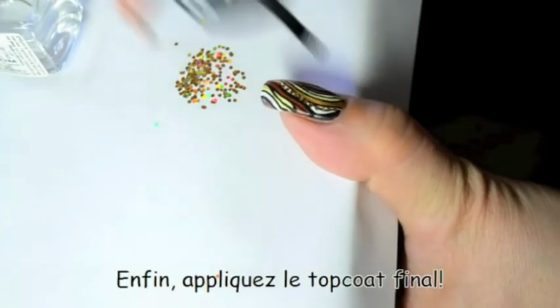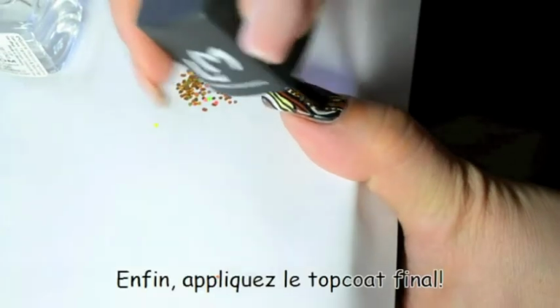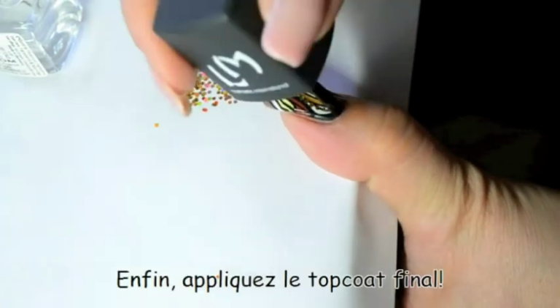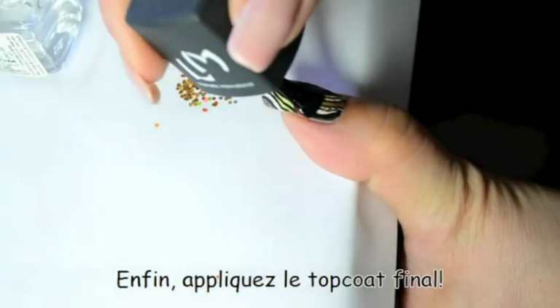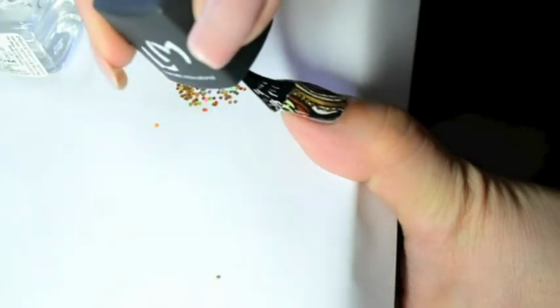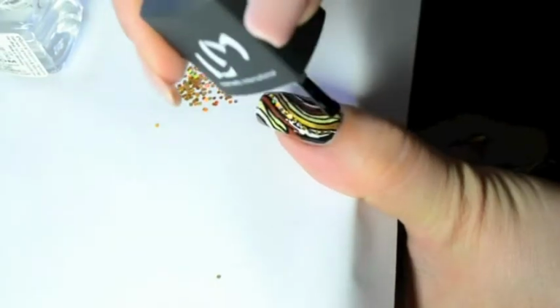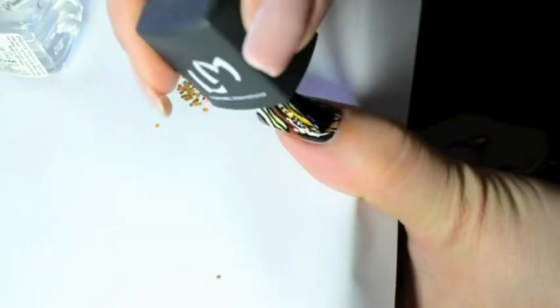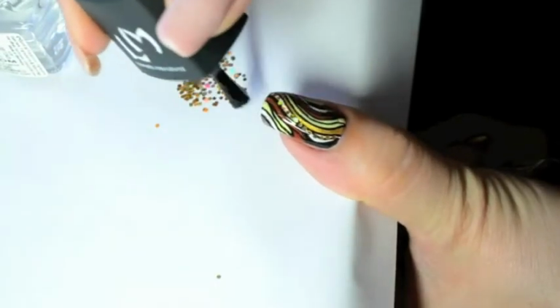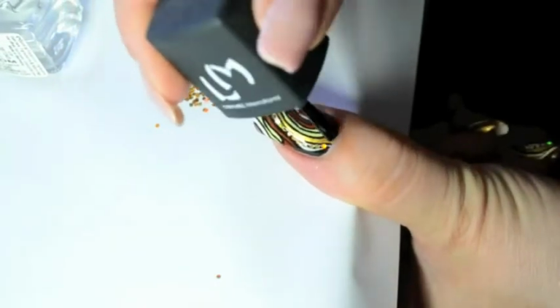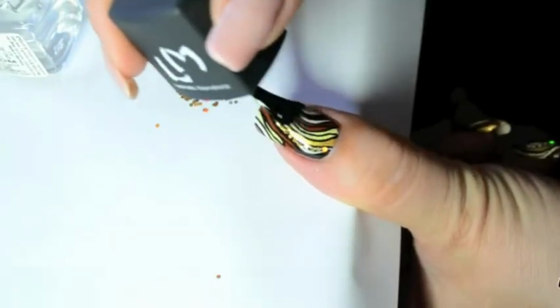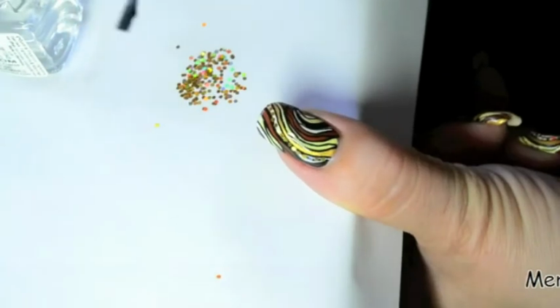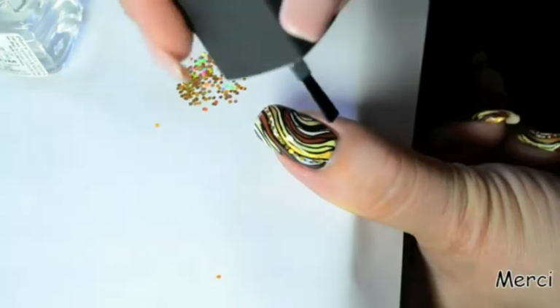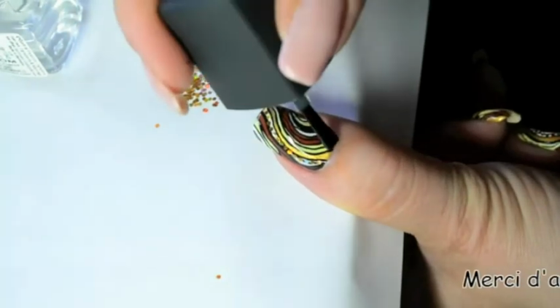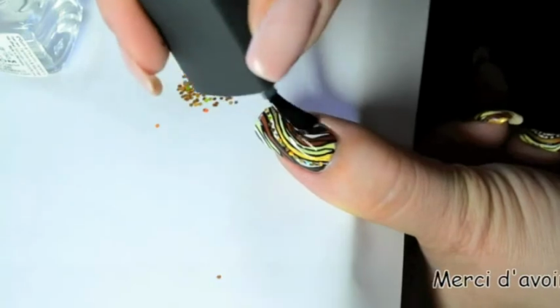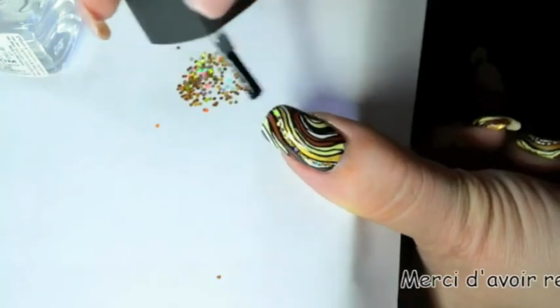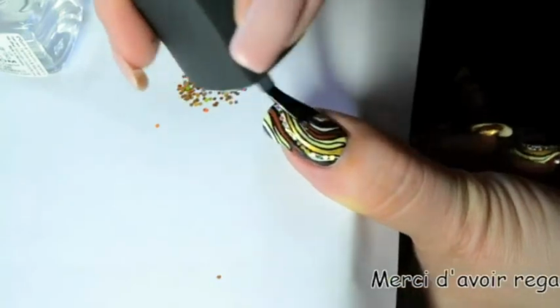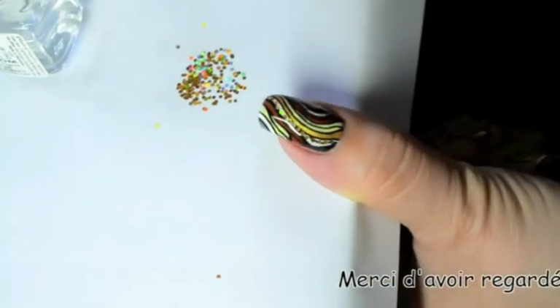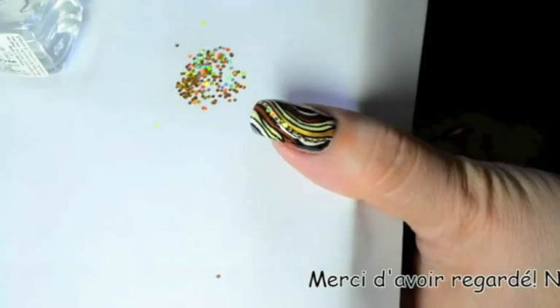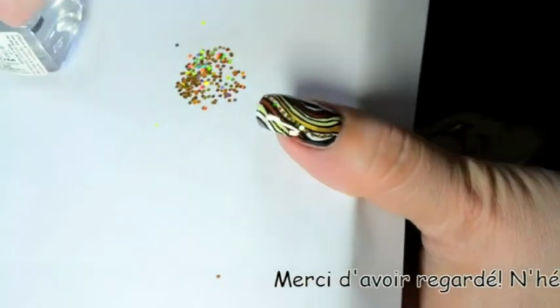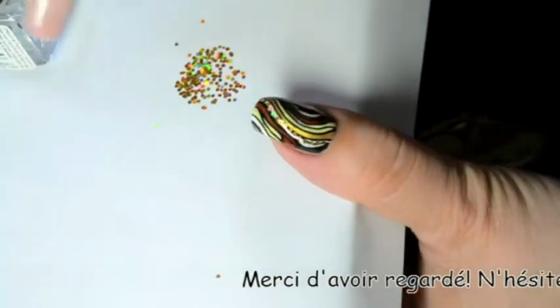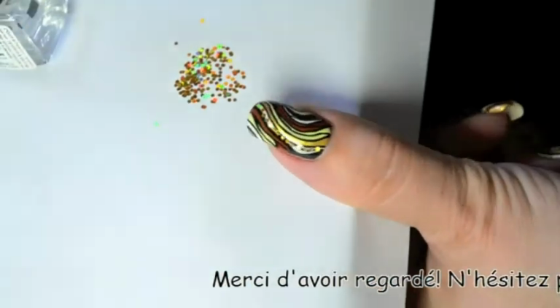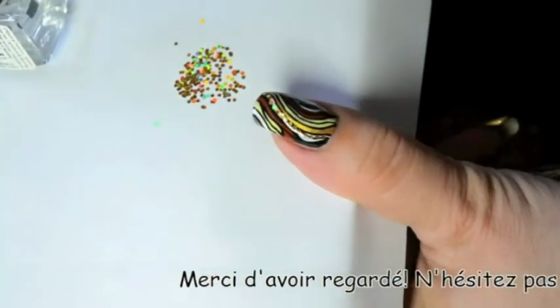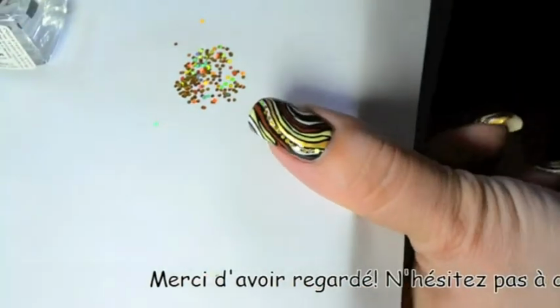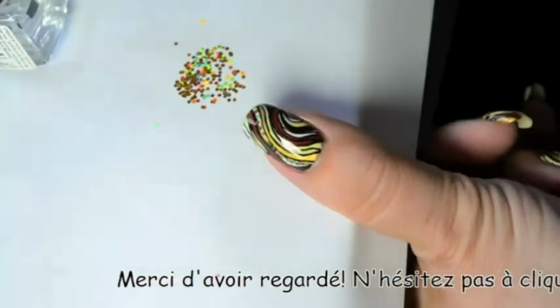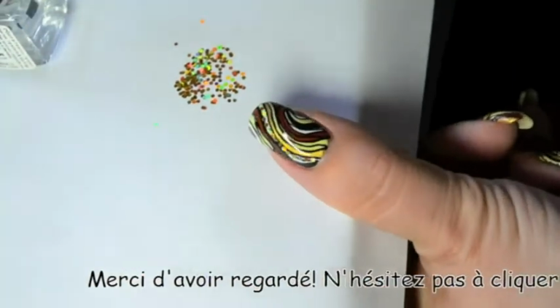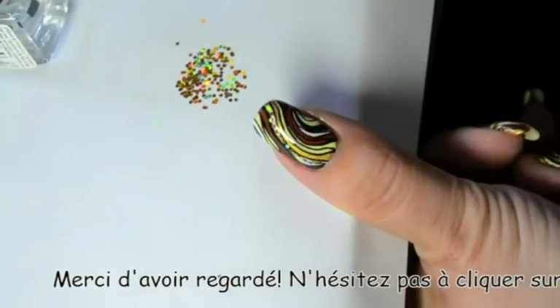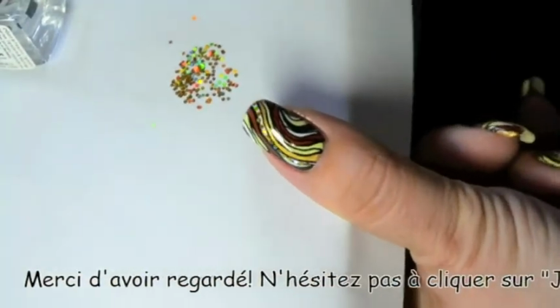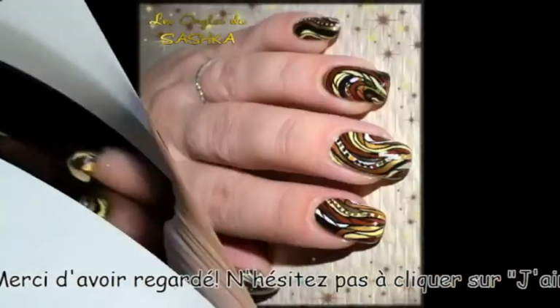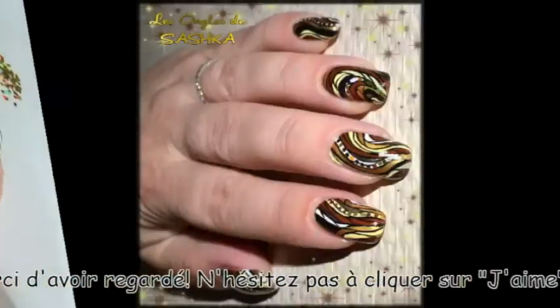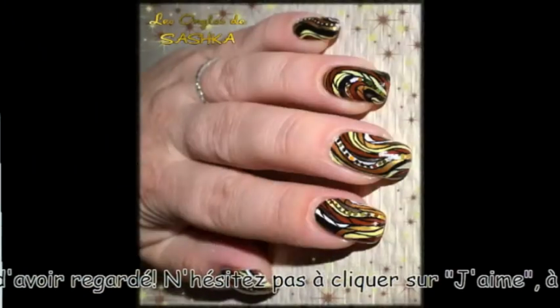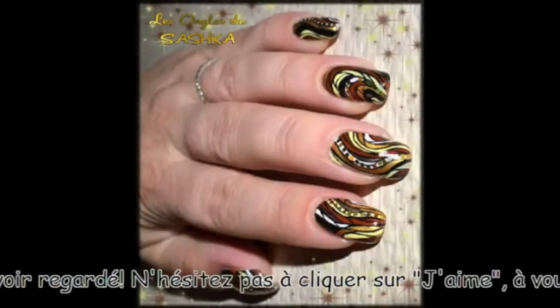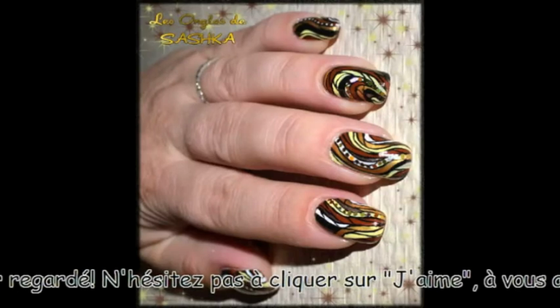Of course, once you've finished, don't forget to apply the final top coat. I hope you liked it. Thanks for watching and see you soon, bye-bye!